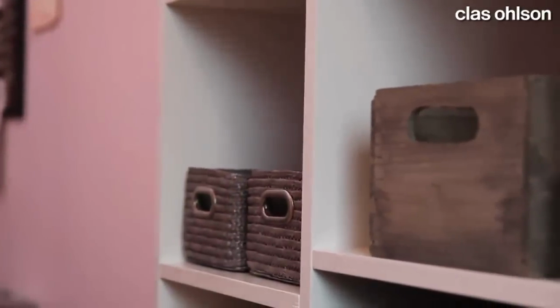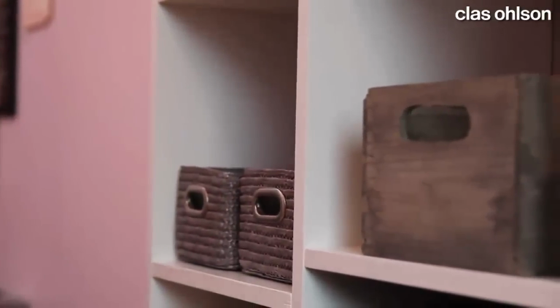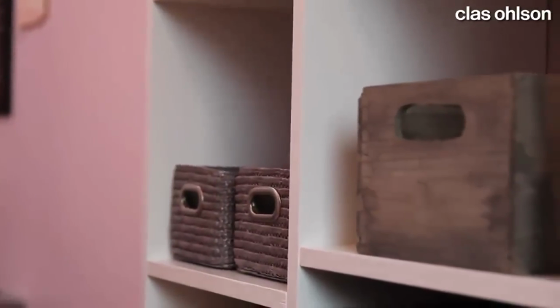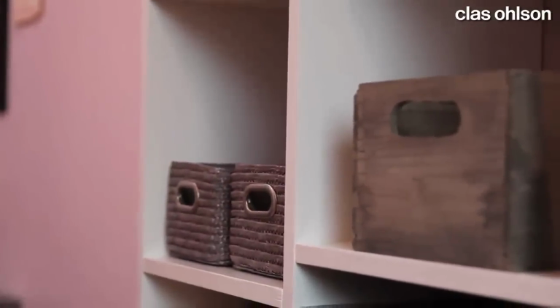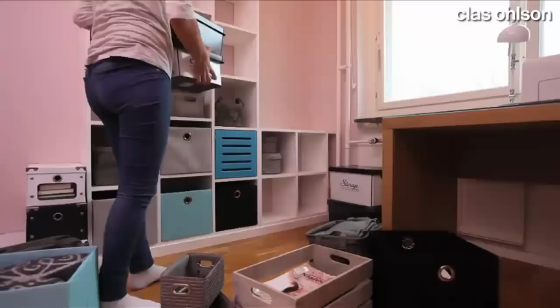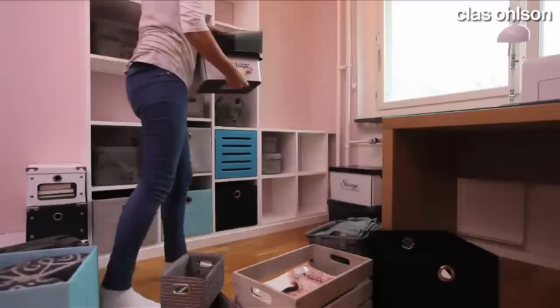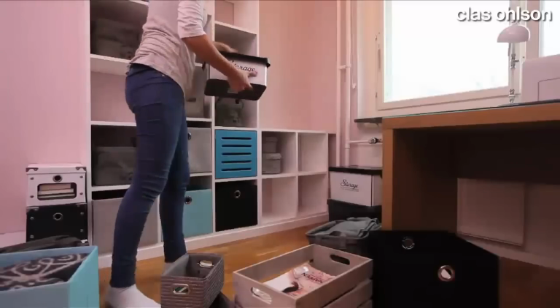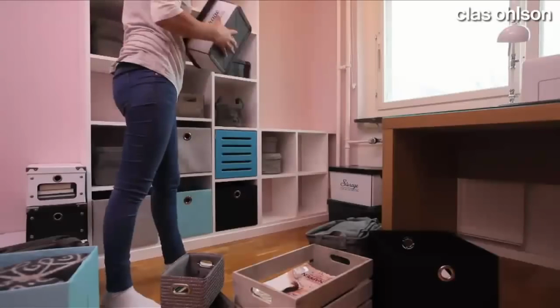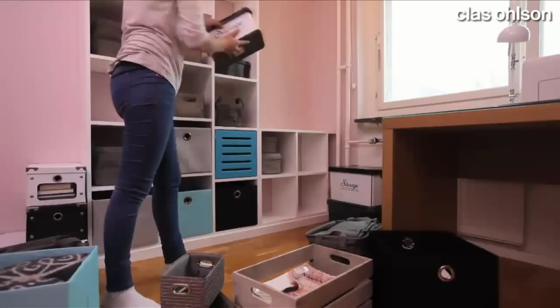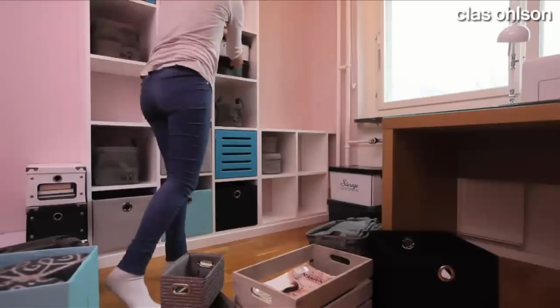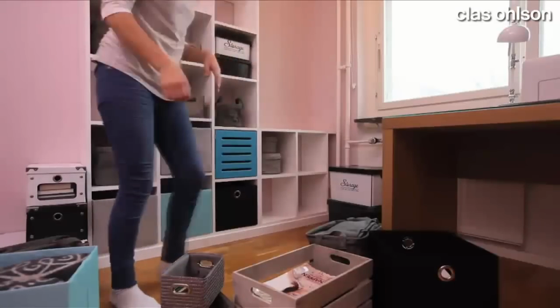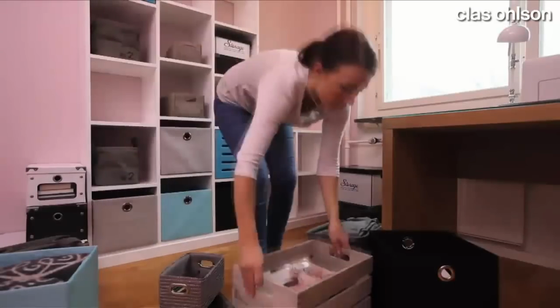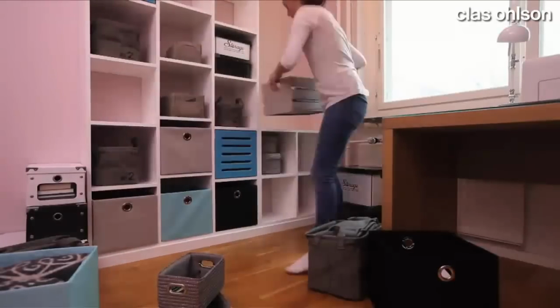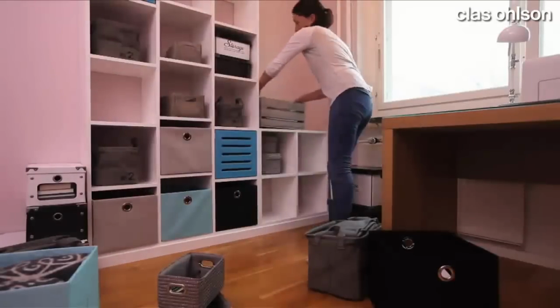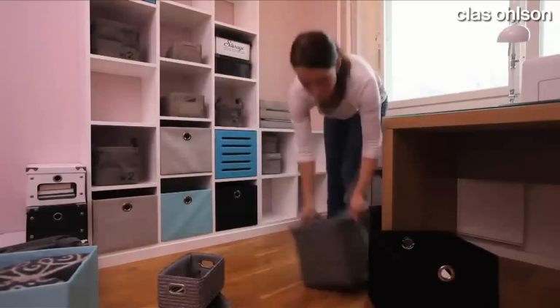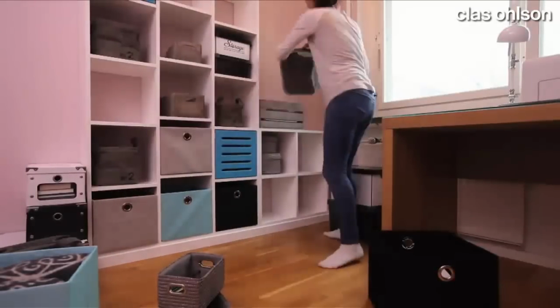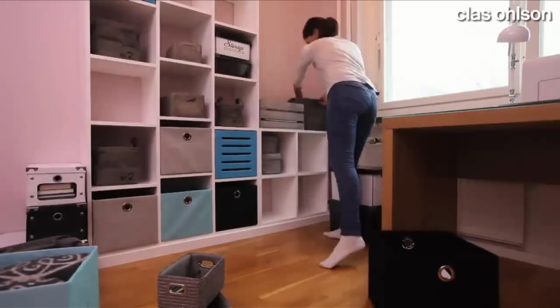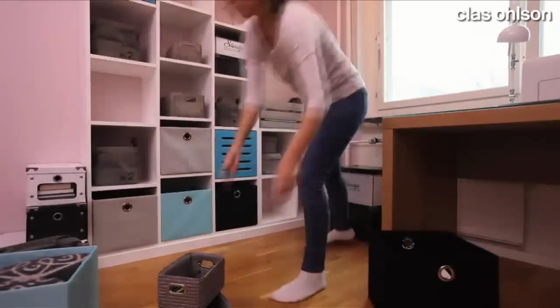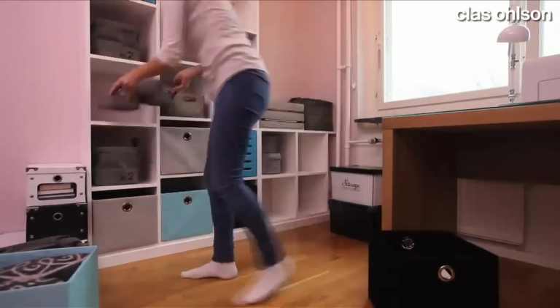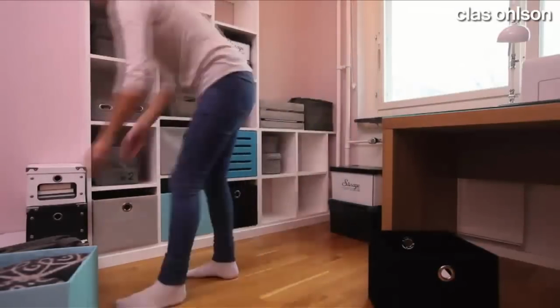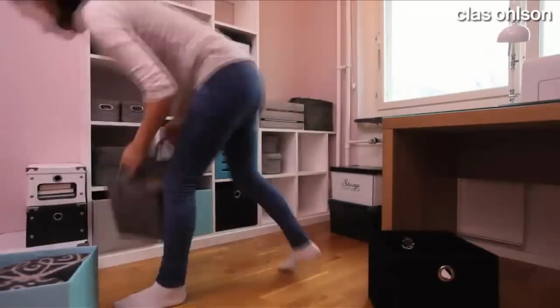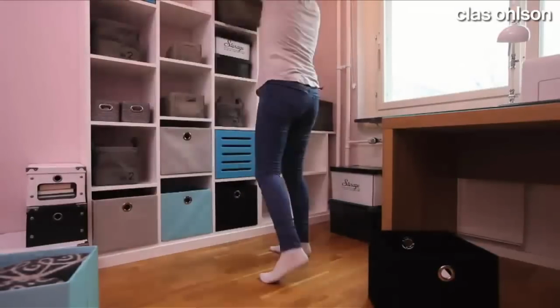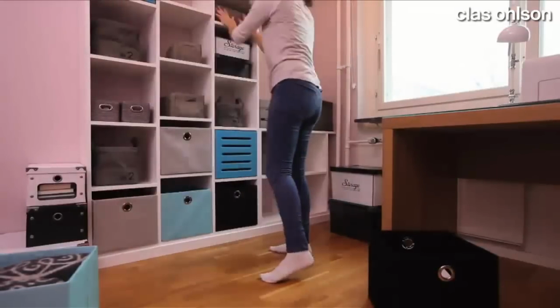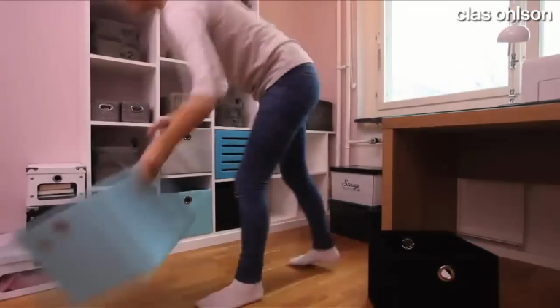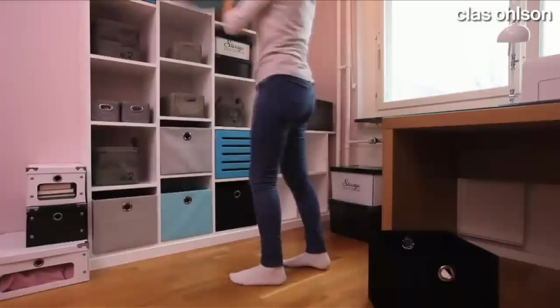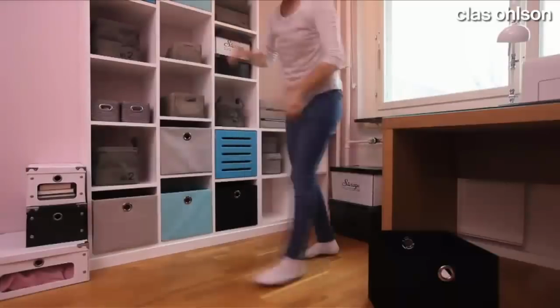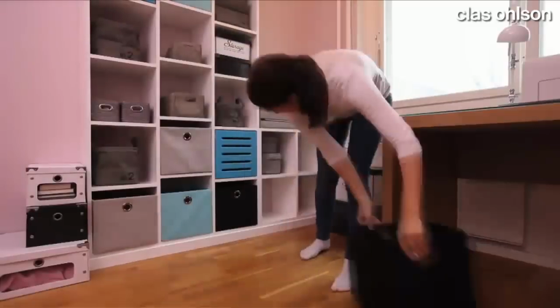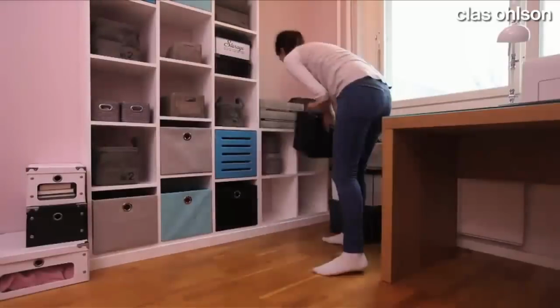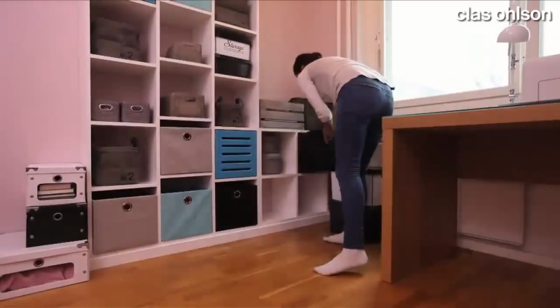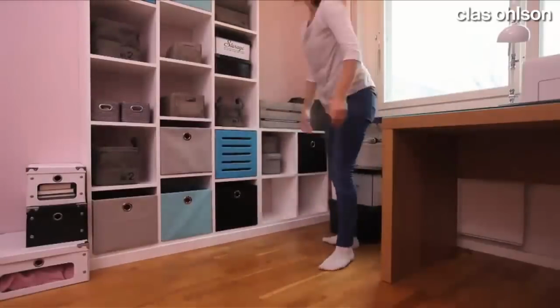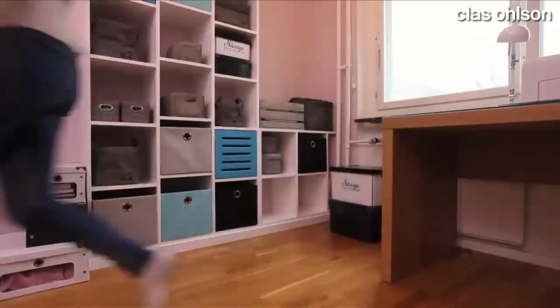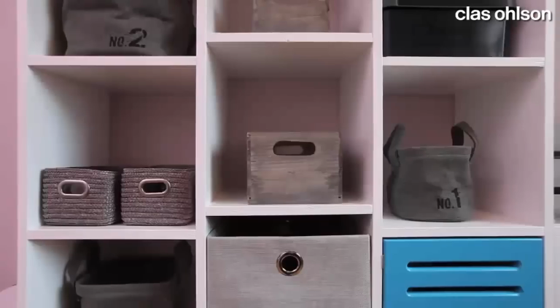If you have a lot of things to store, it may be a good idea to make a list of all the things in each box. This makes it easy to quickly find what you're looking for.